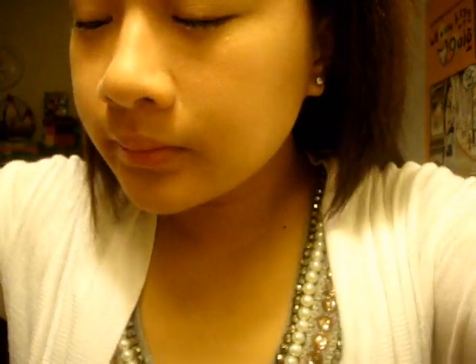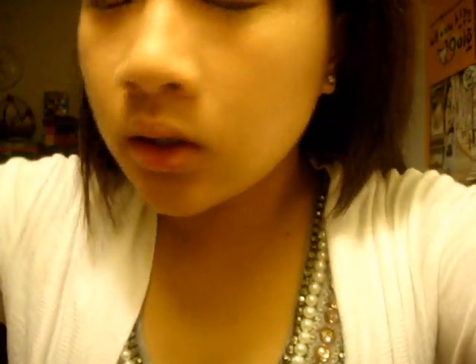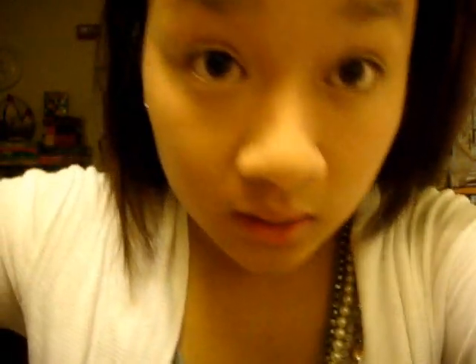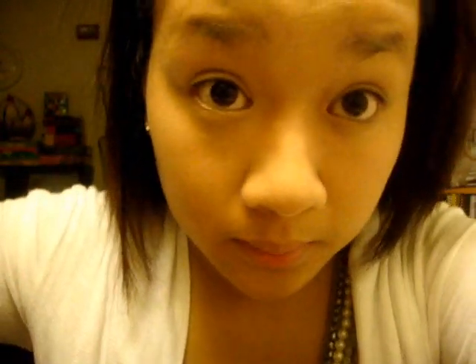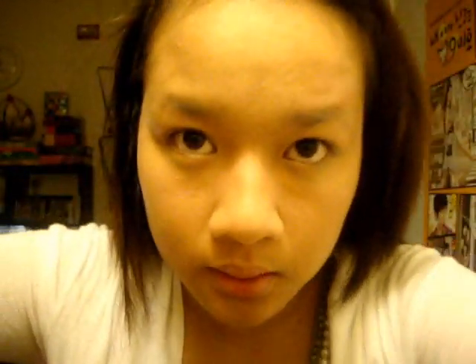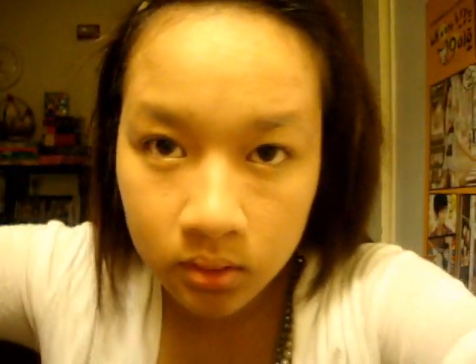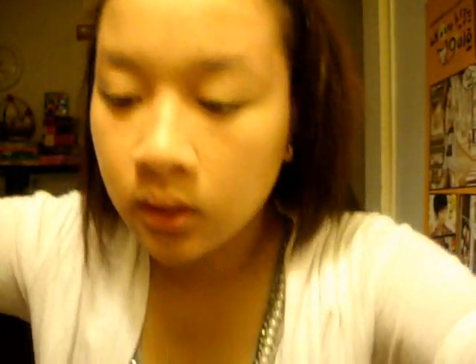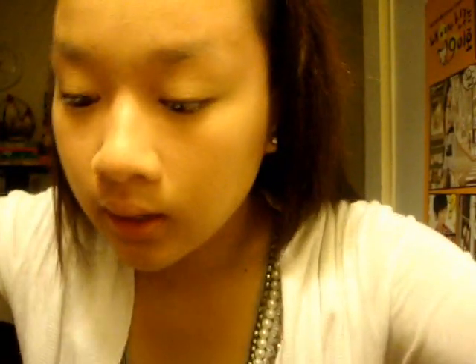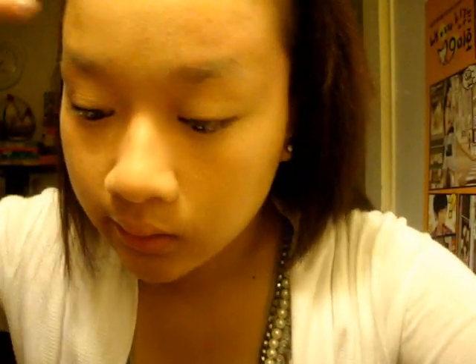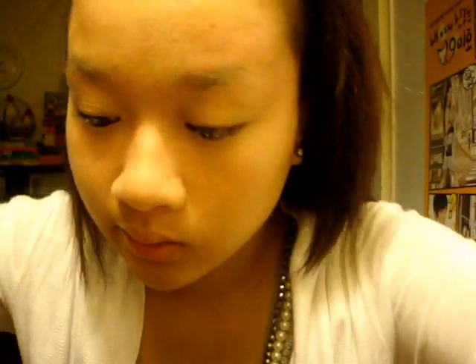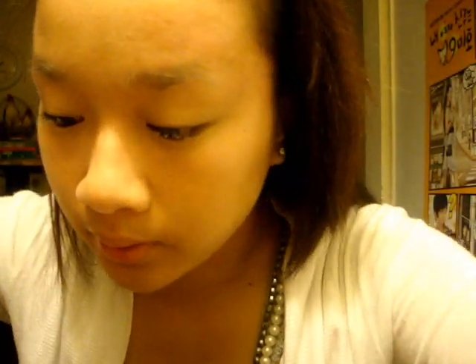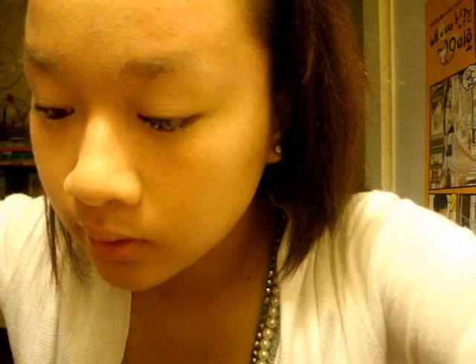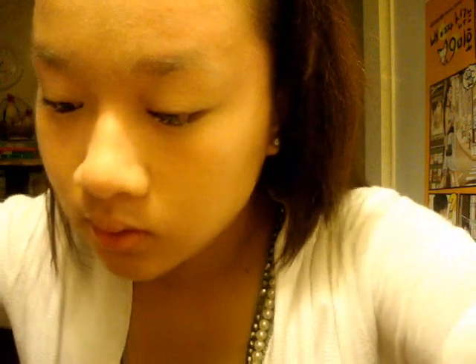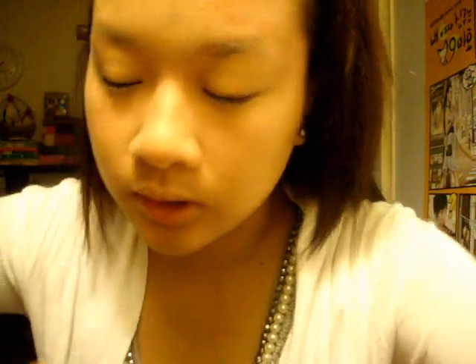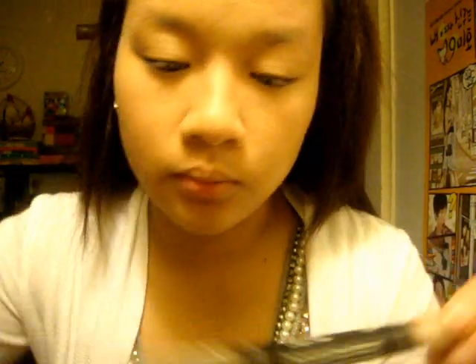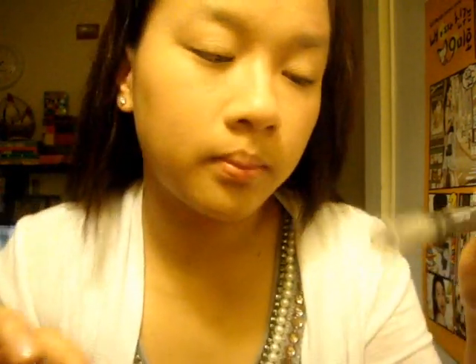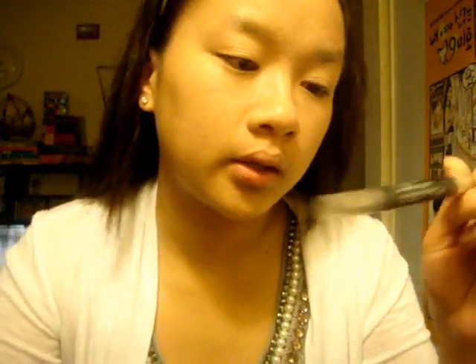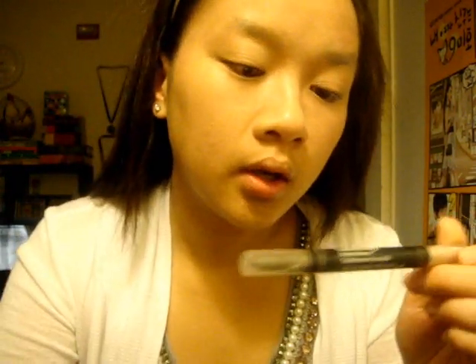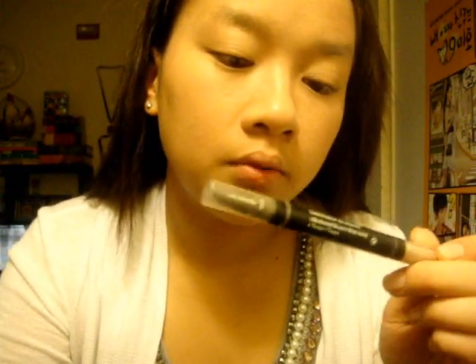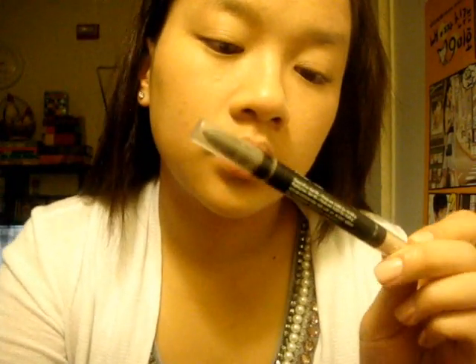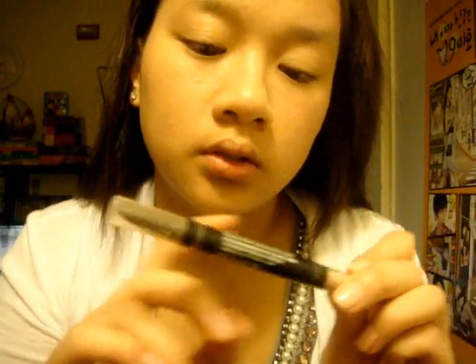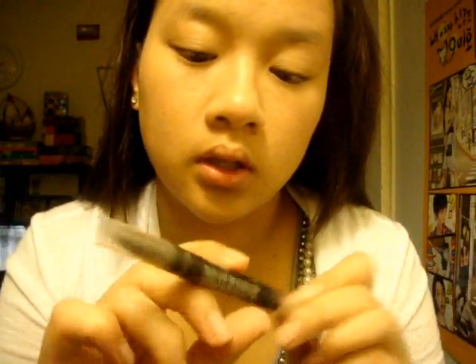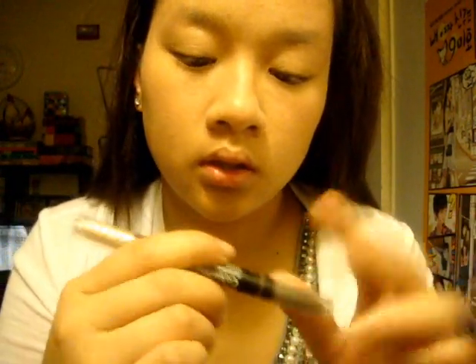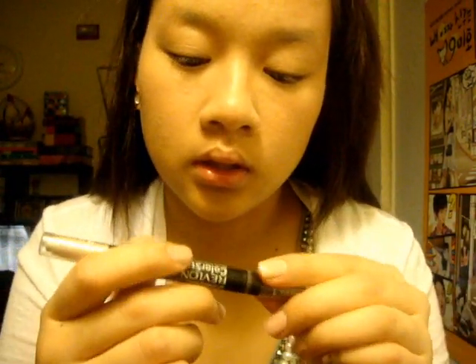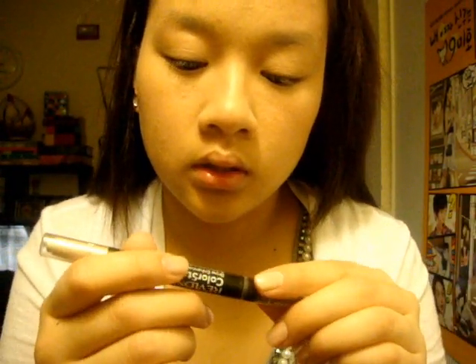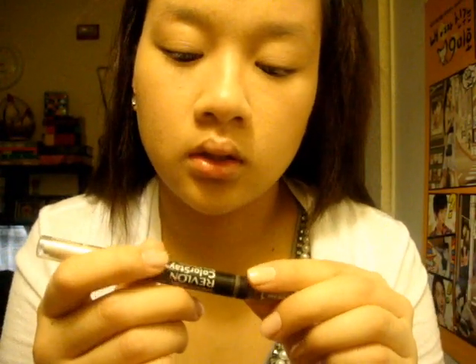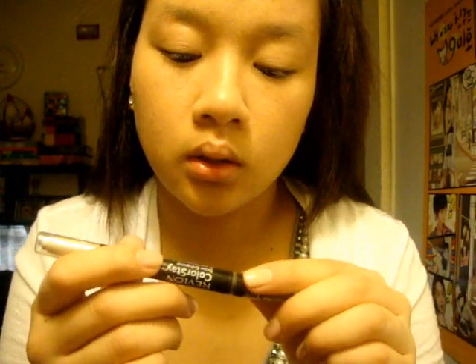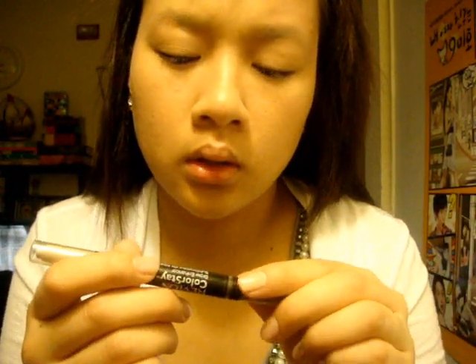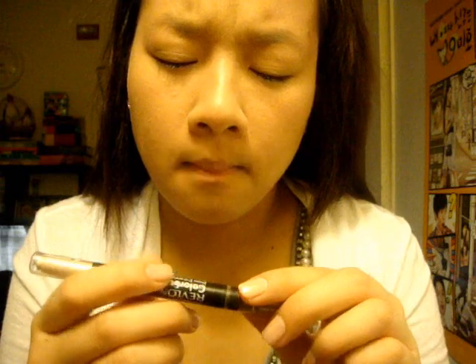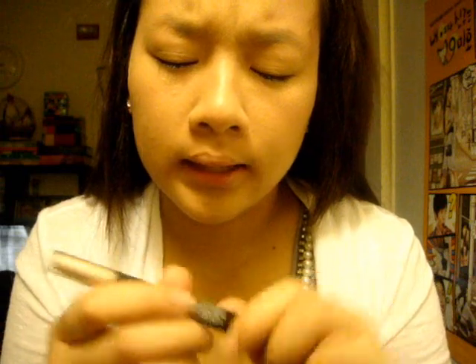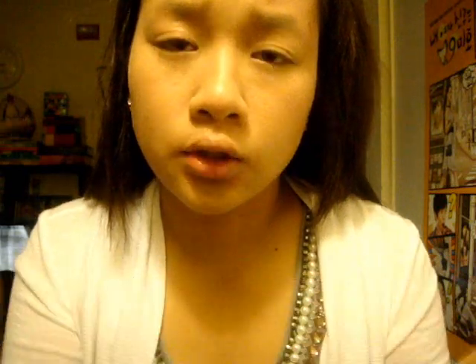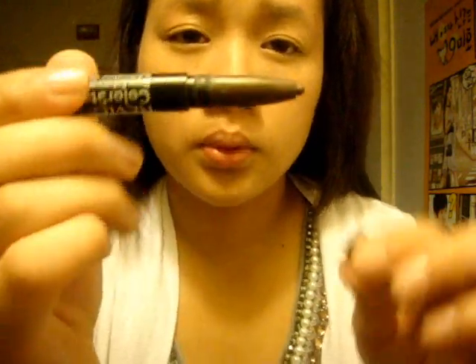And then my brows — I hate this eyebrow. So I fill it in with my Revlon Colorstay in Blackened Taupe.